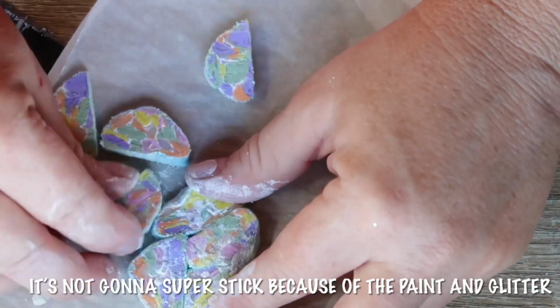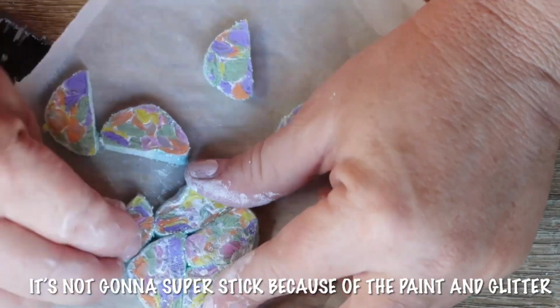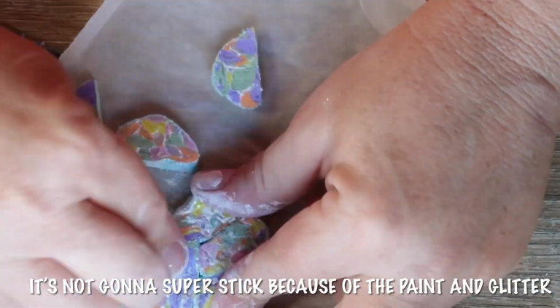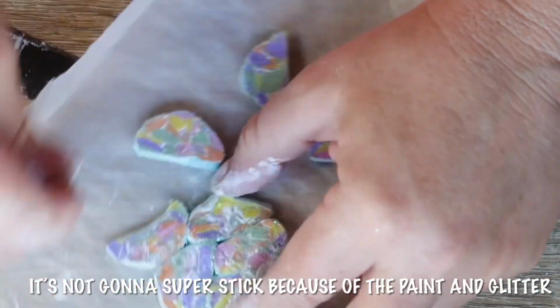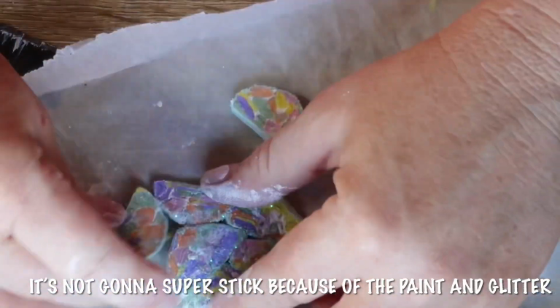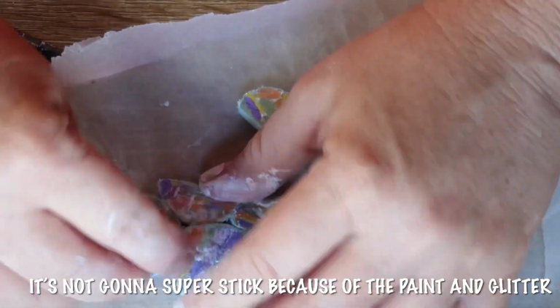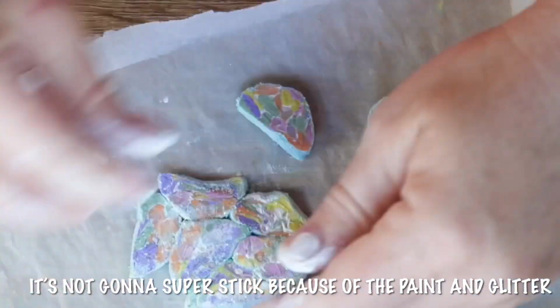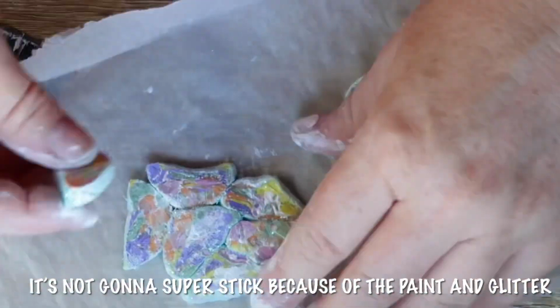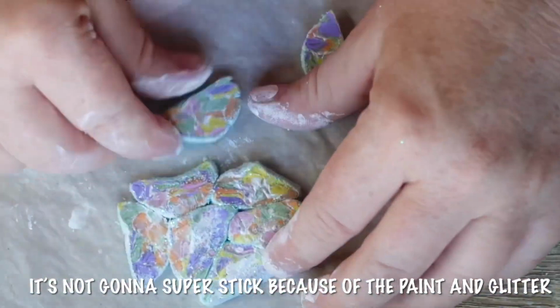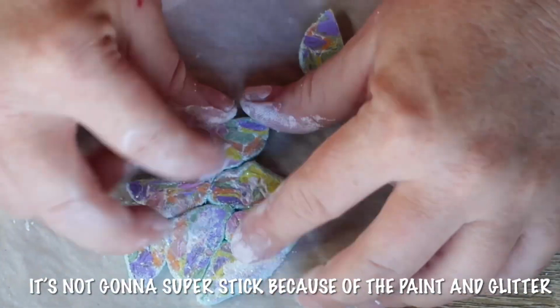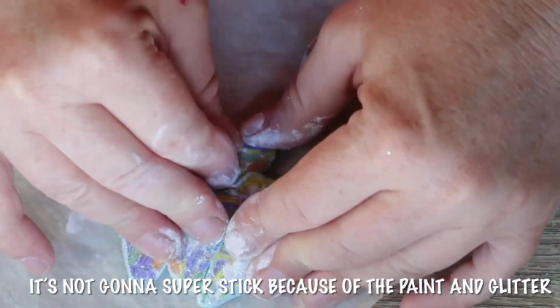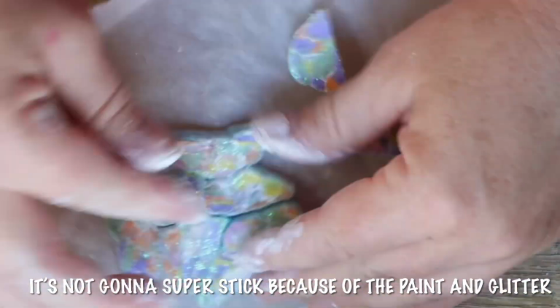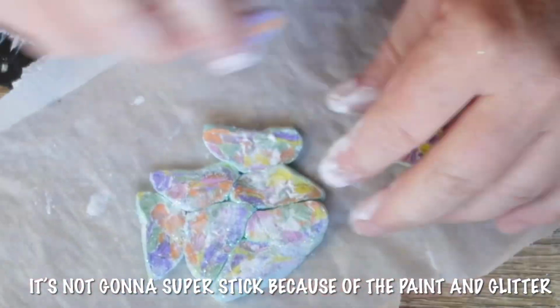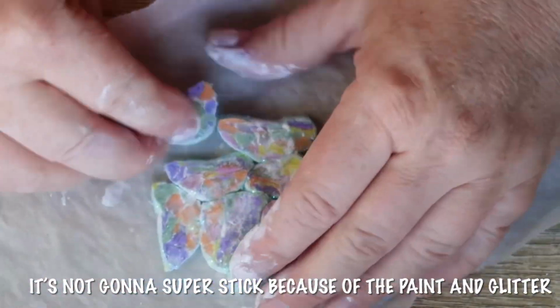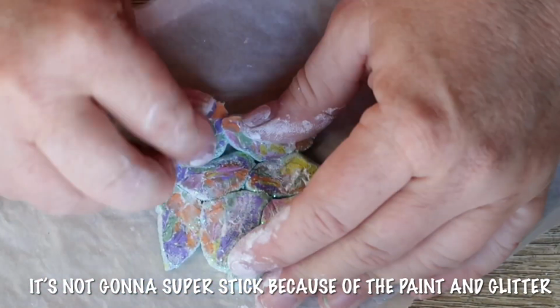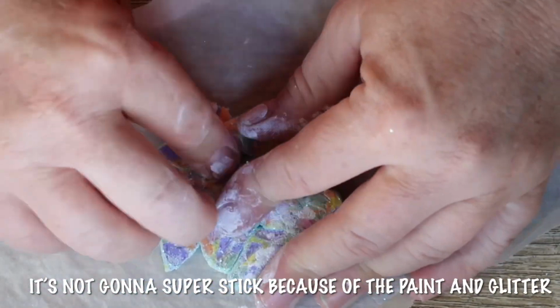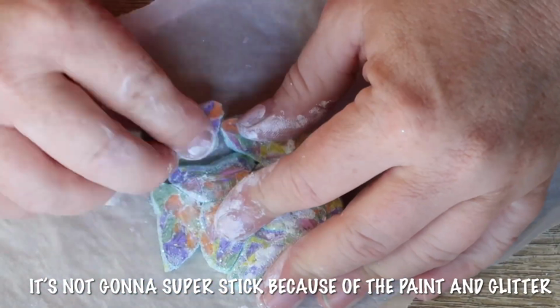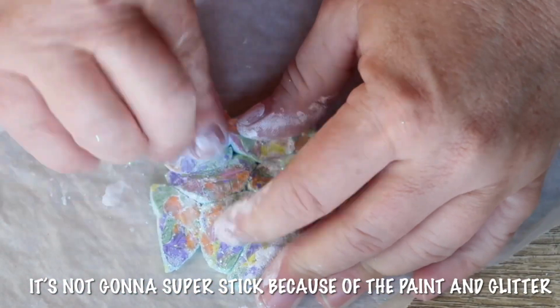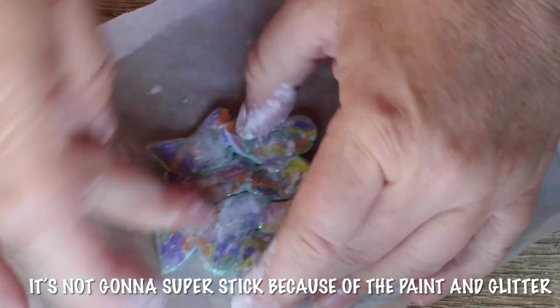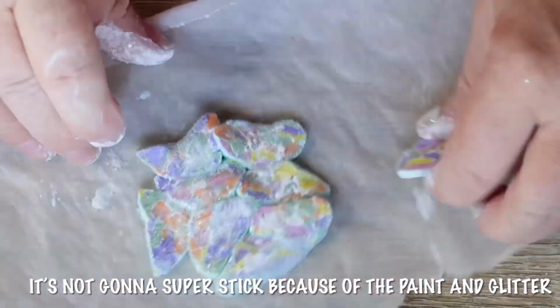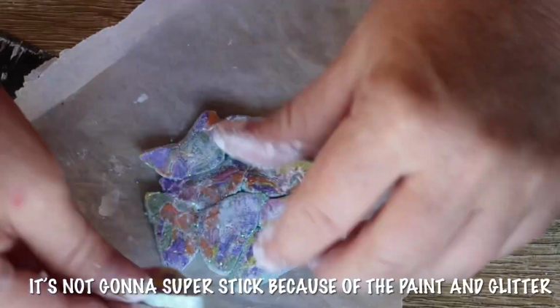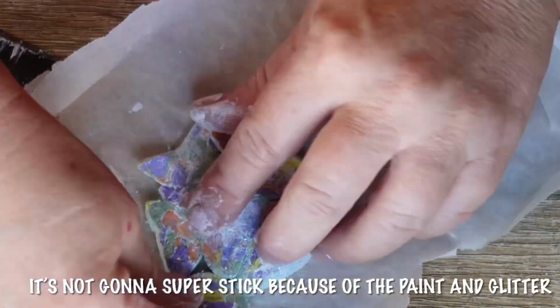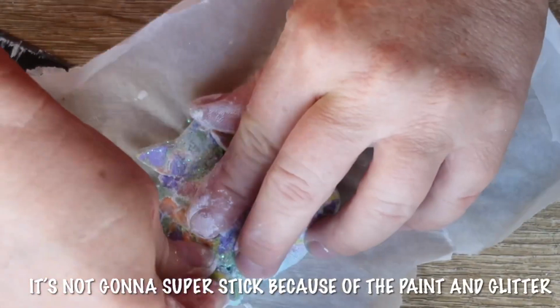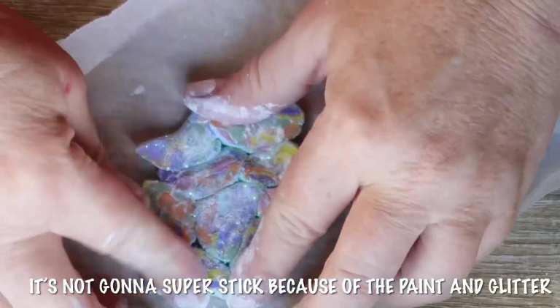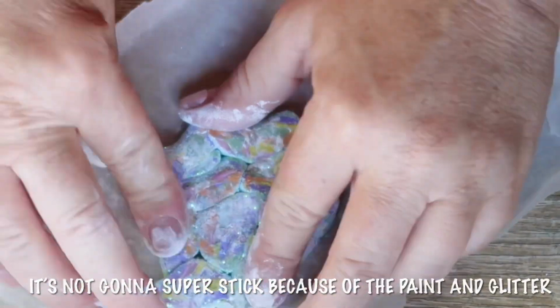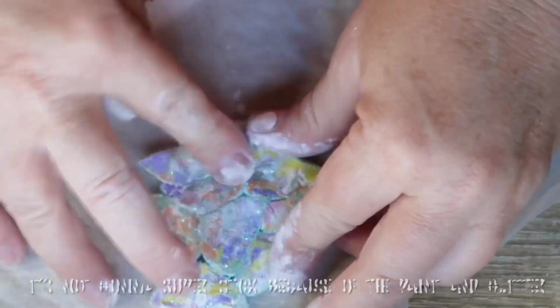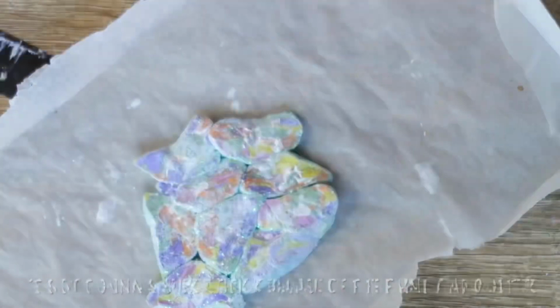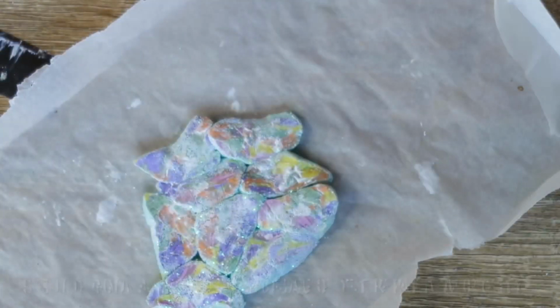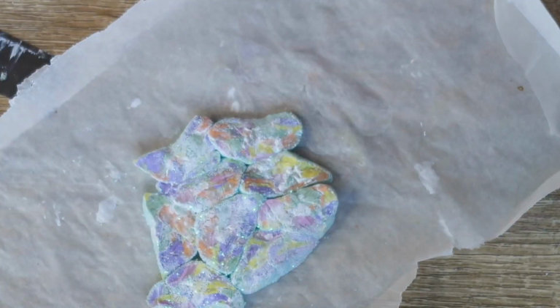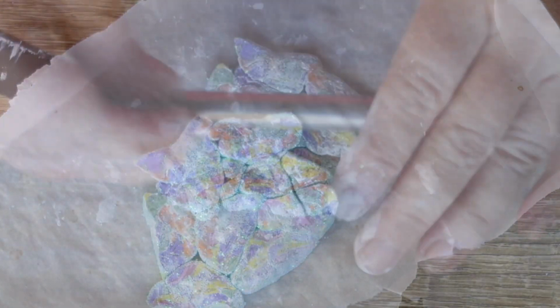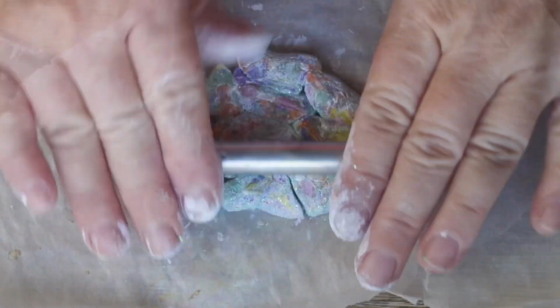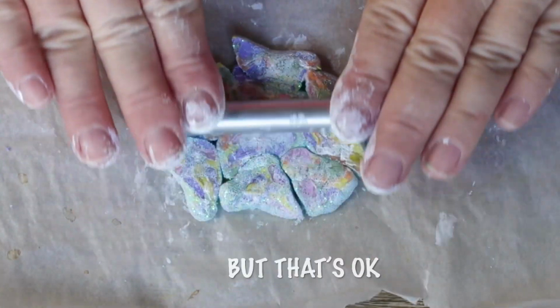I will mix it up. I'm going to put a big pot in the pot. I'll let you know what's going on.